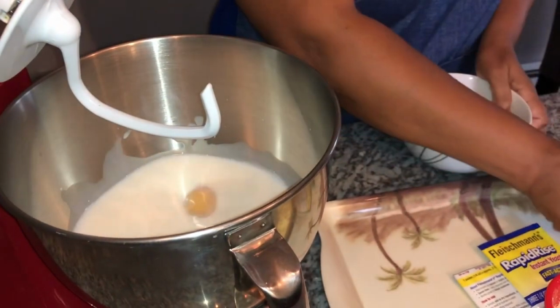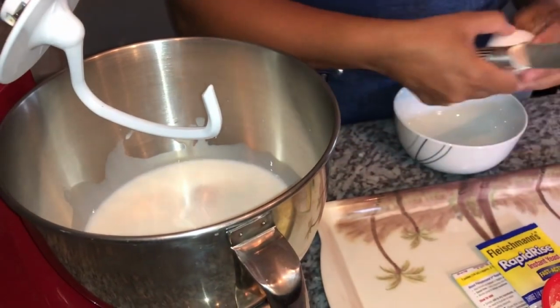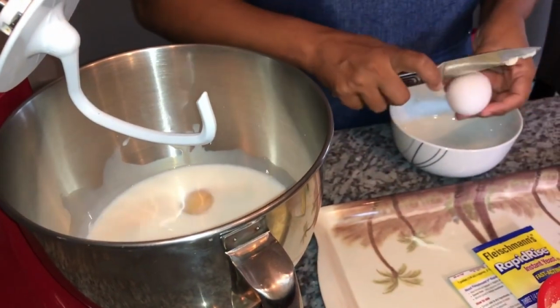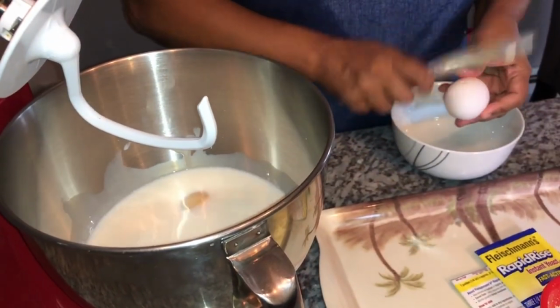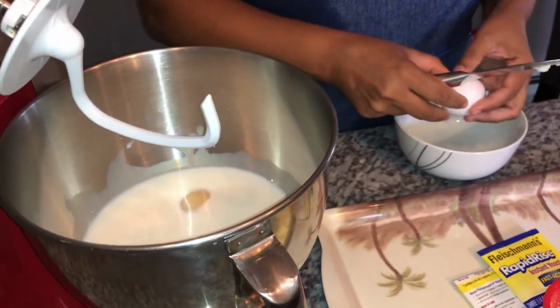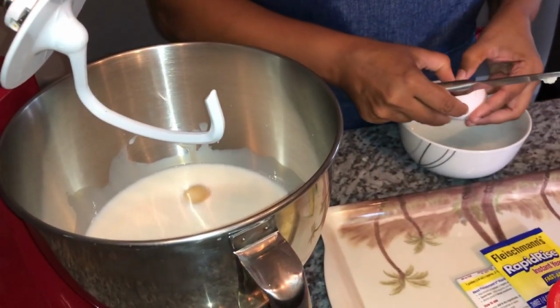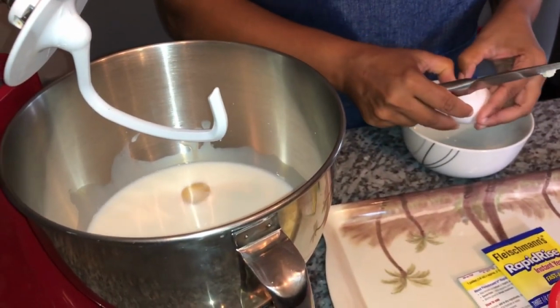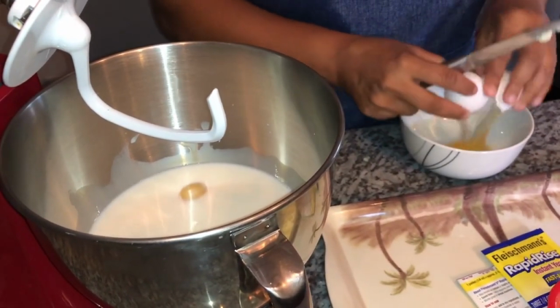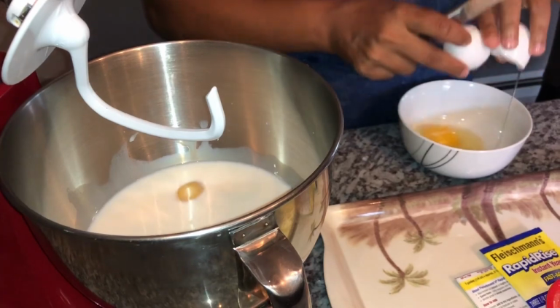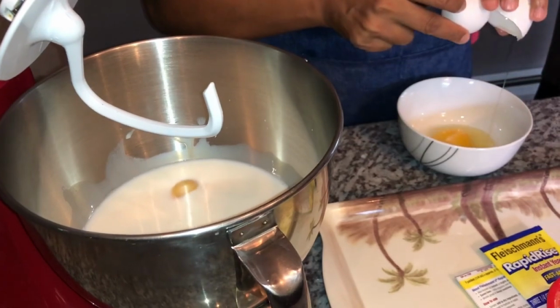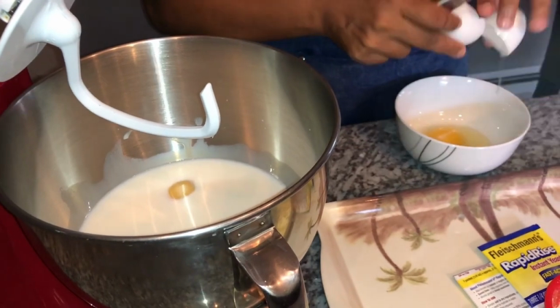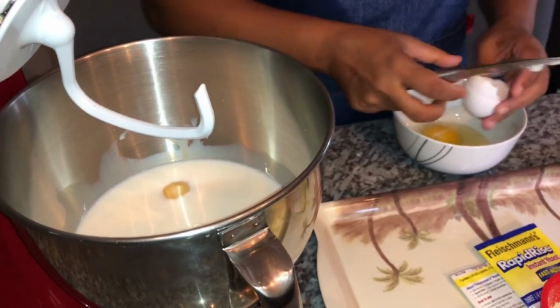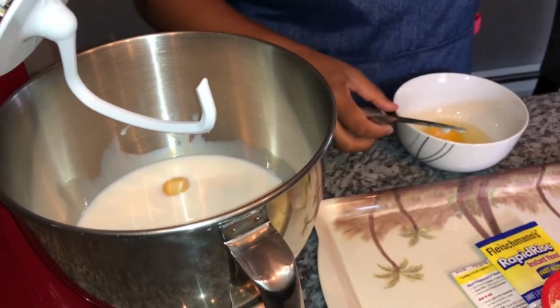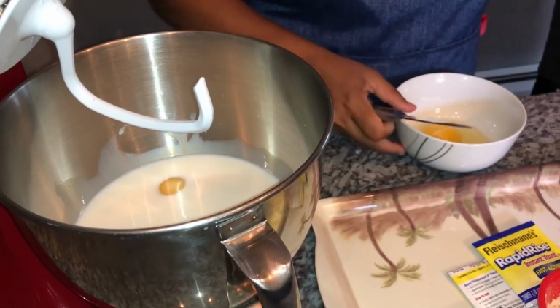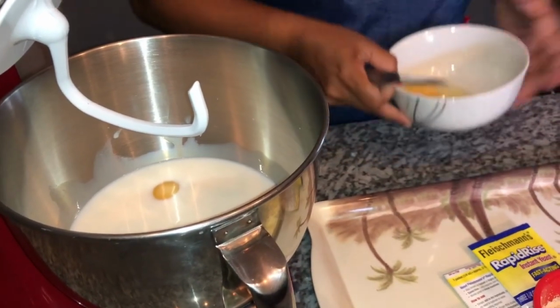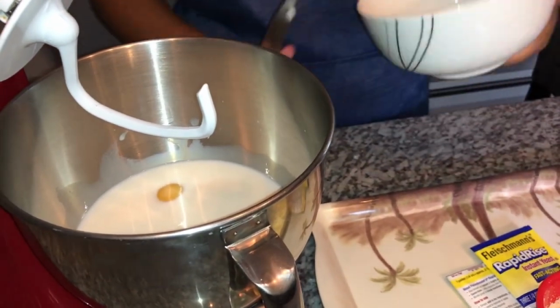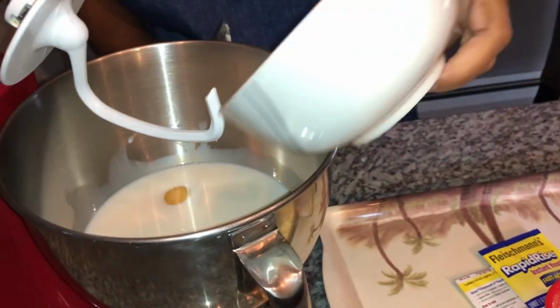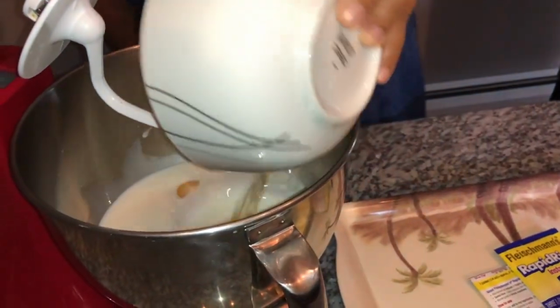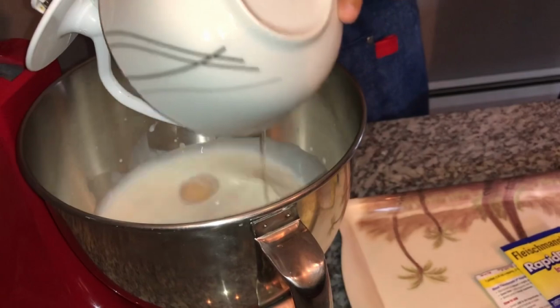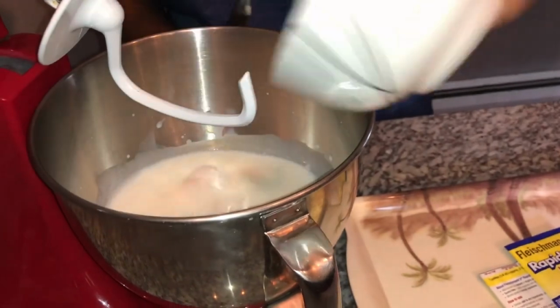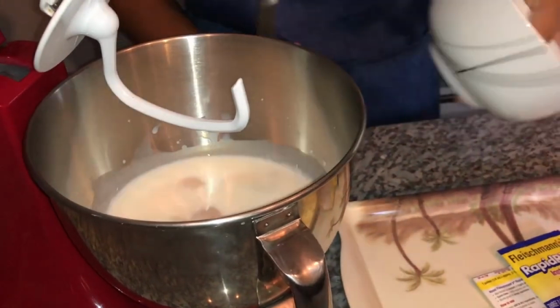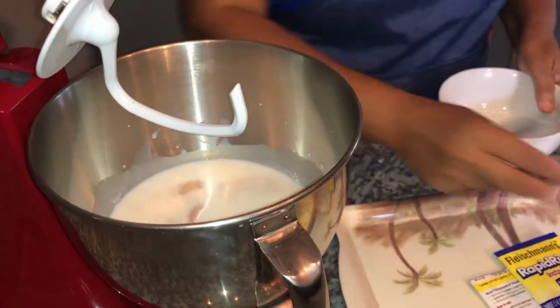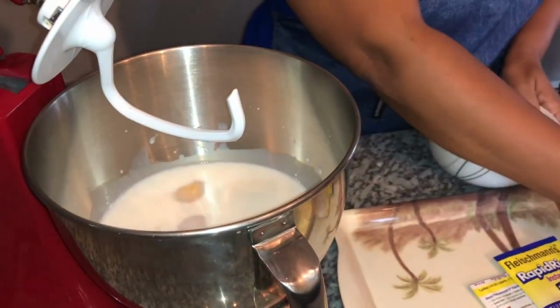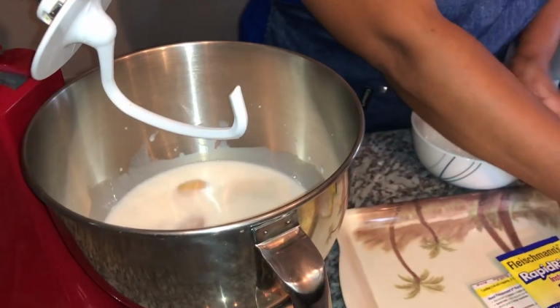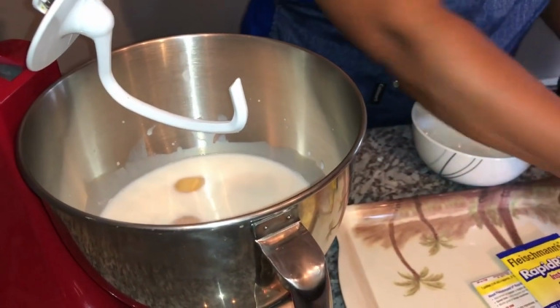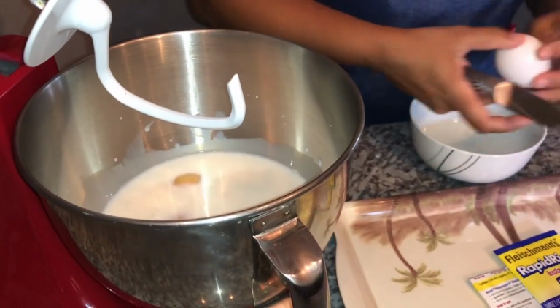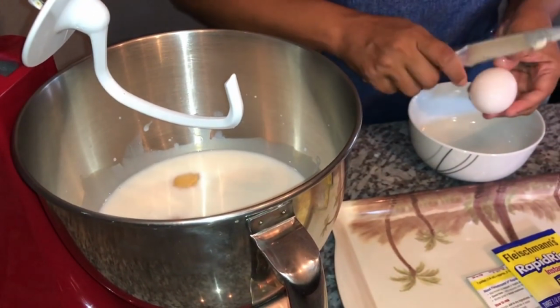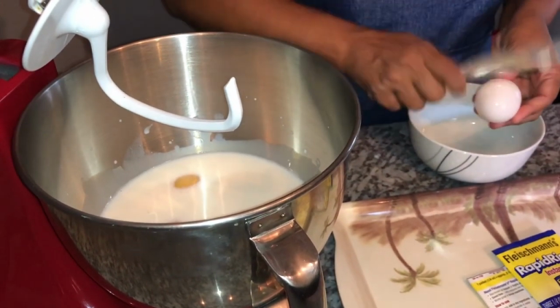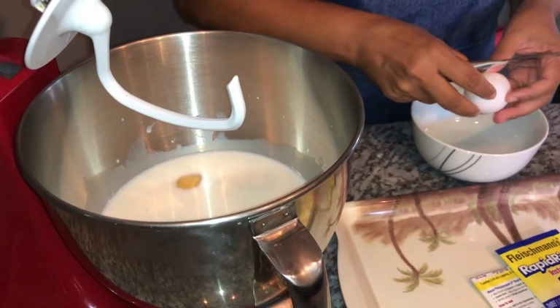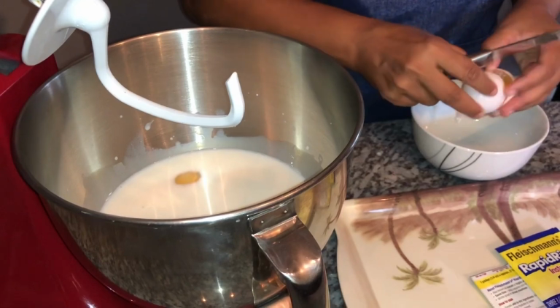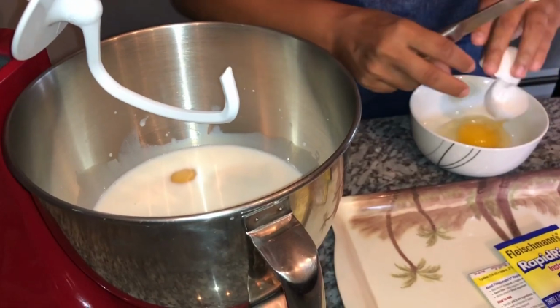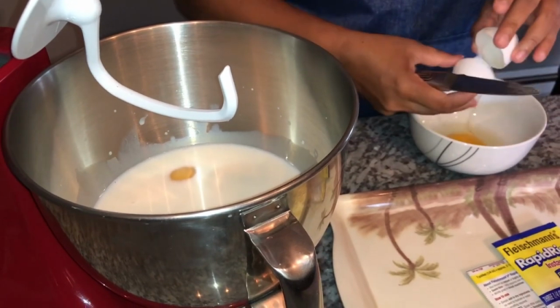I am not going to add the yeast and the butter just yet. I'm going to let this mix a little bit before I add the yeast. I want the salt to dissolve and mix in first — salt is a yeast killer, it can kill the yeast, so we have to be careful about how much we add and when.